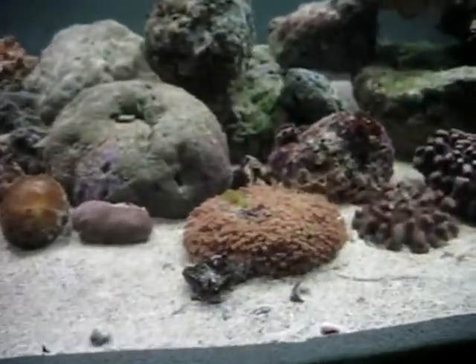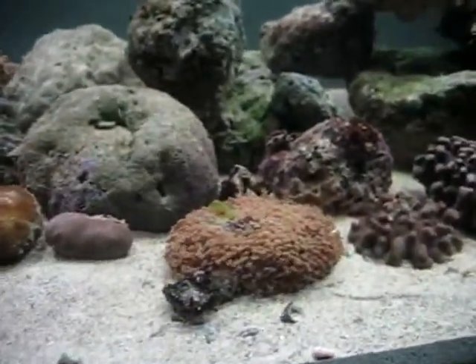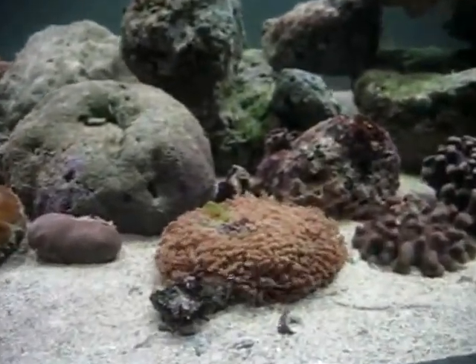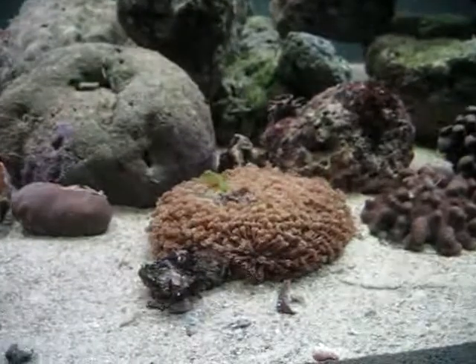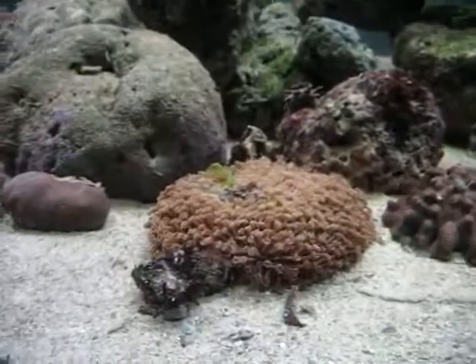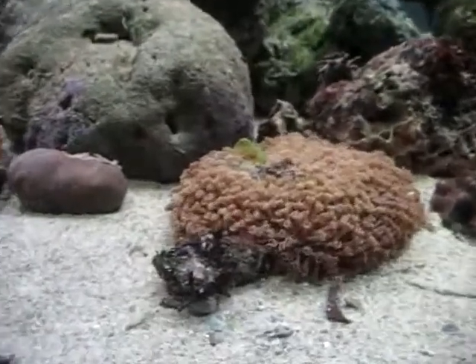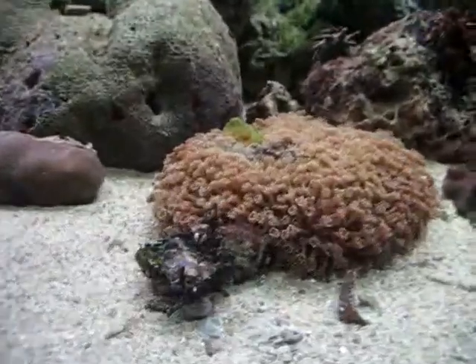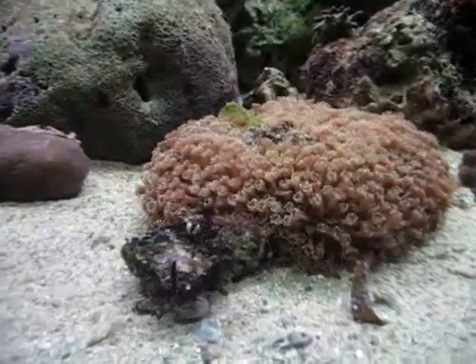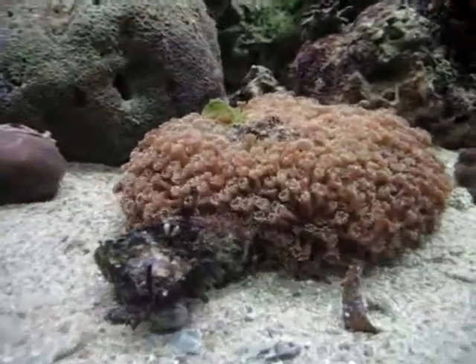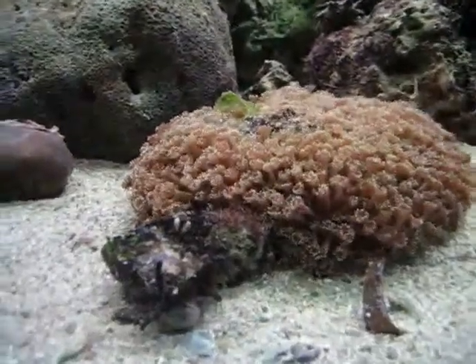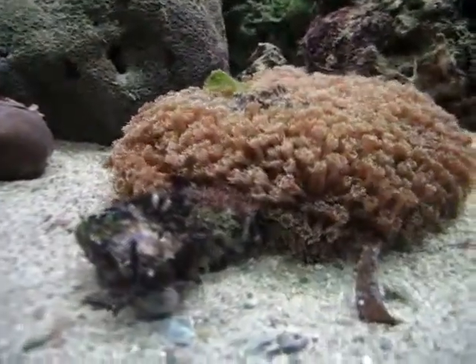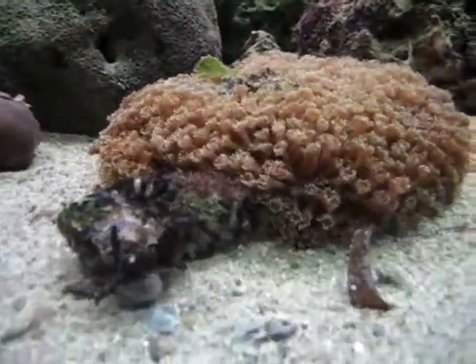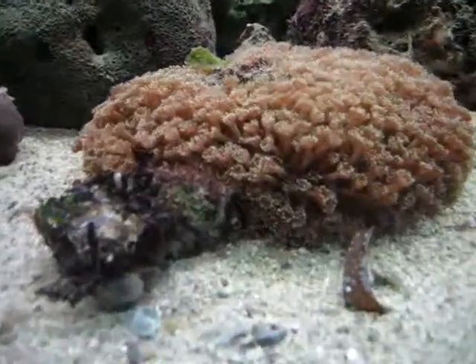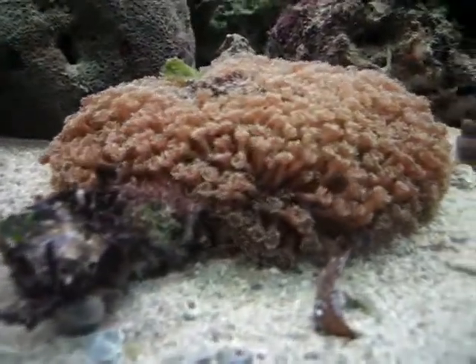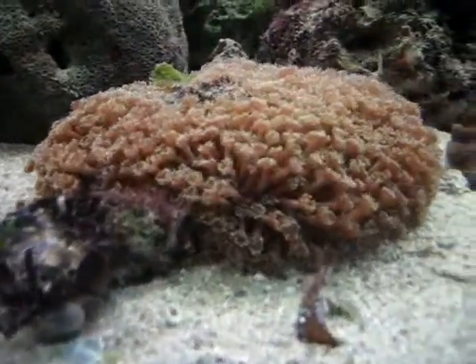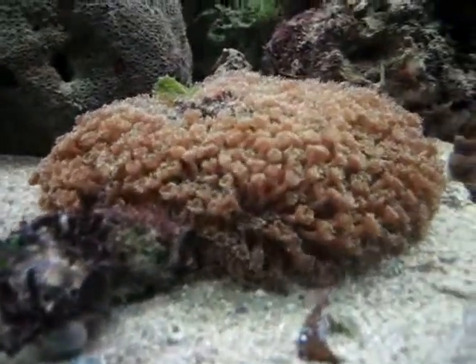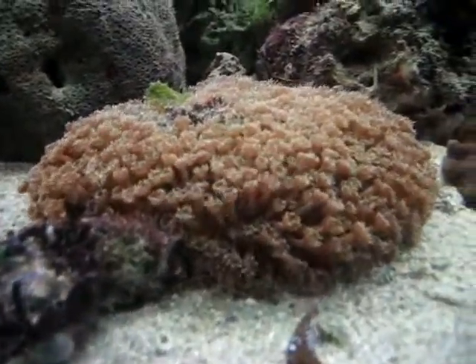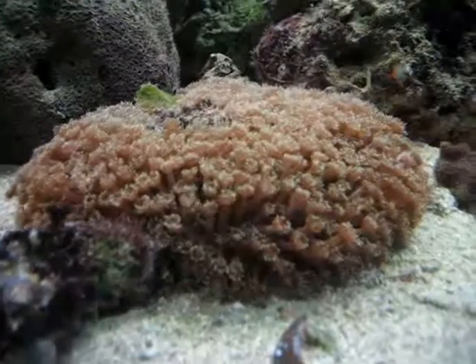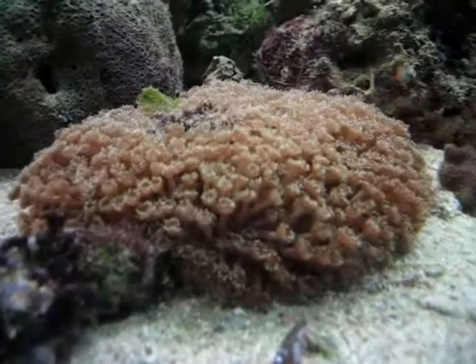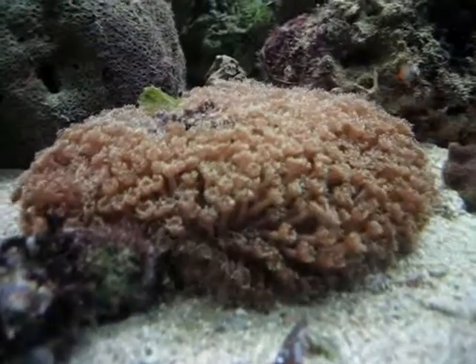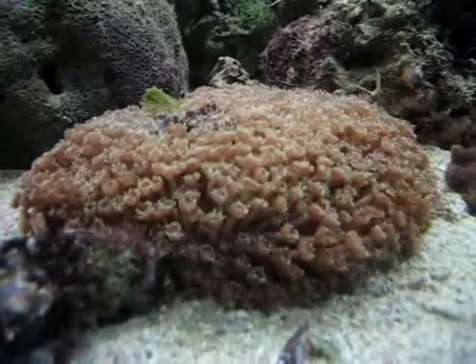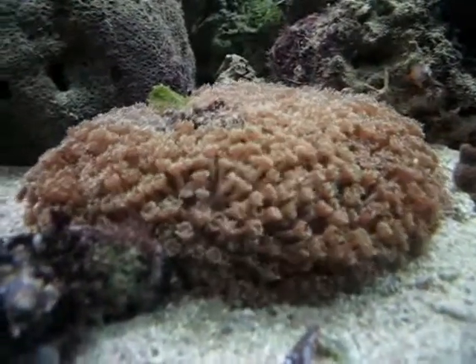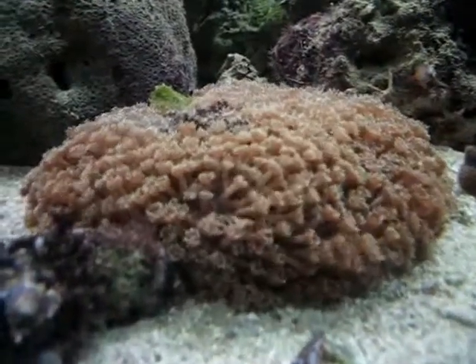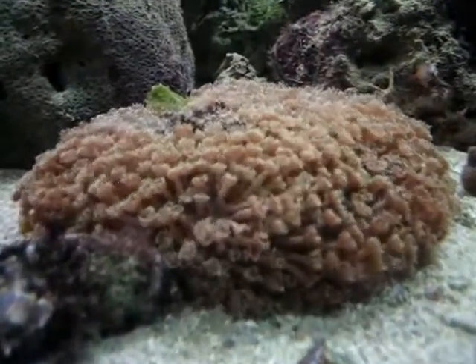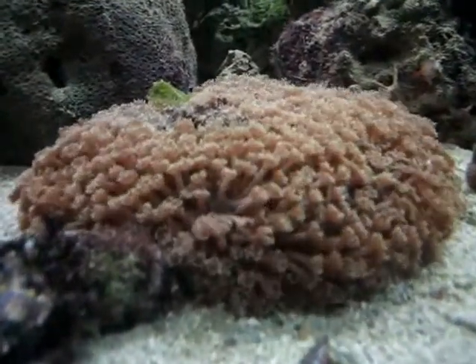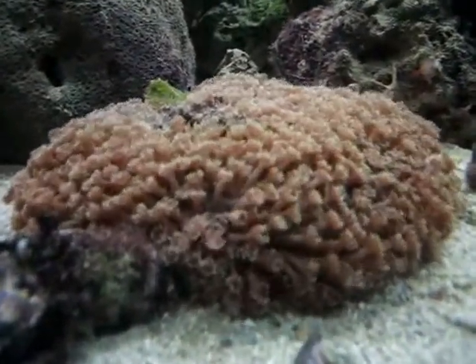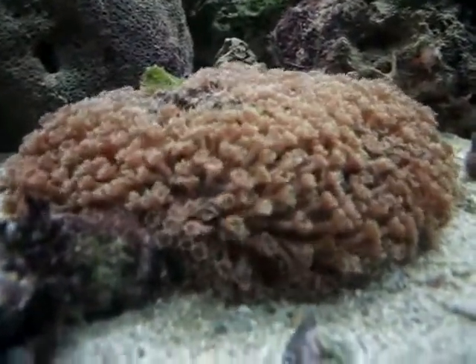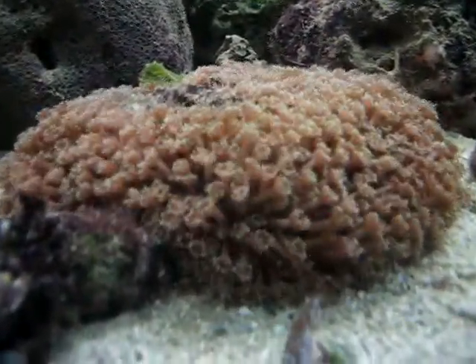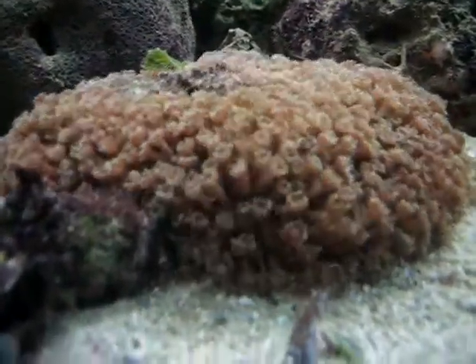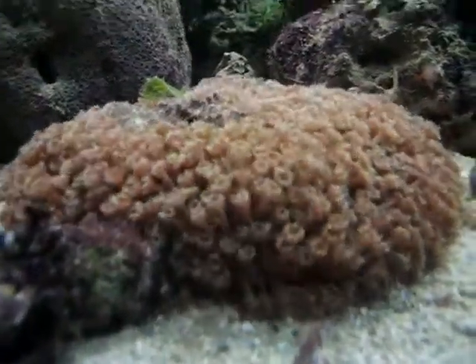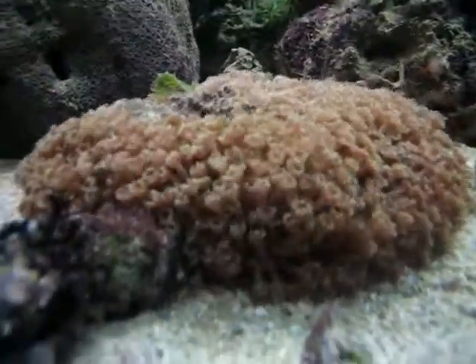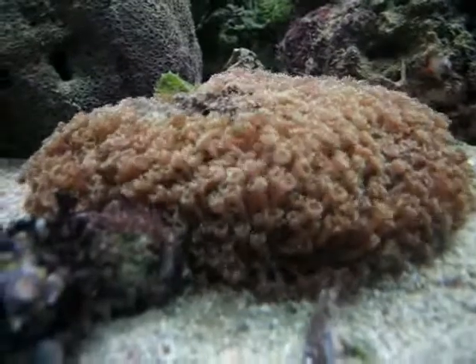I'm curious — does anybody out there on YouTube land know what this is? What's this creature? I don't know this. And what type of coral this is? I'd like to know.